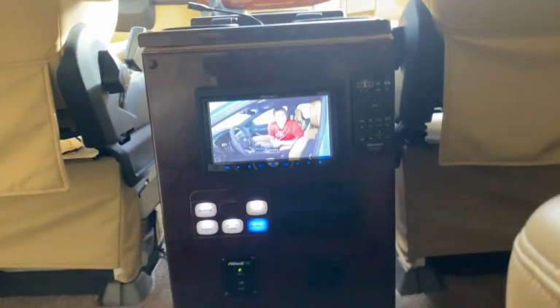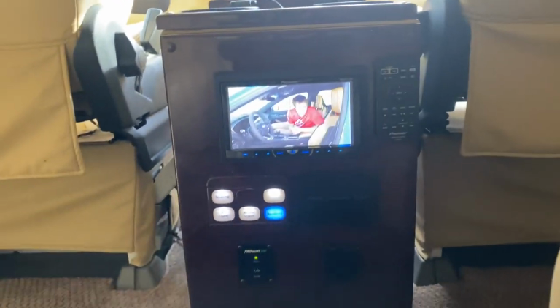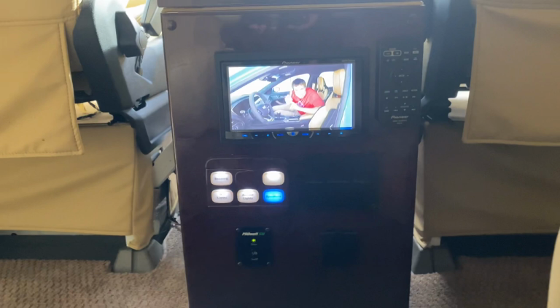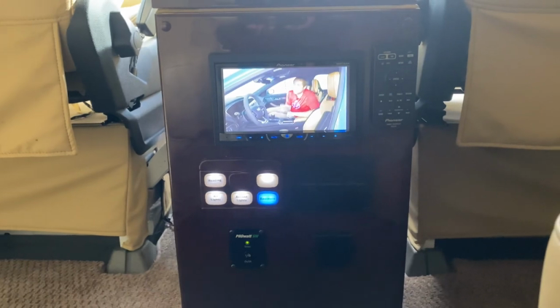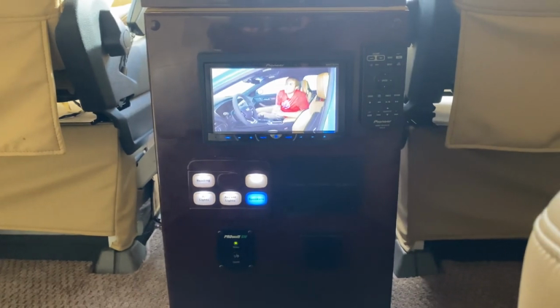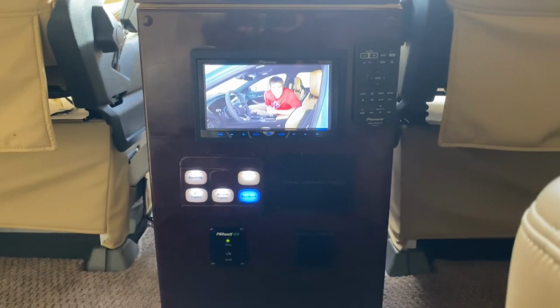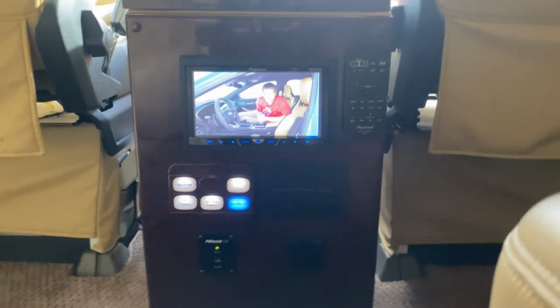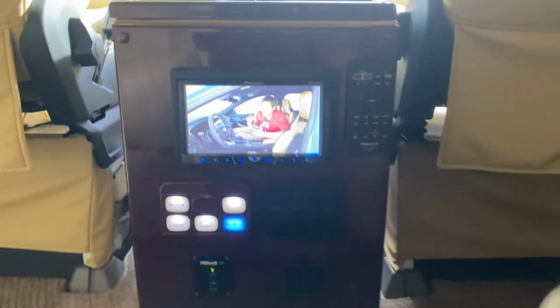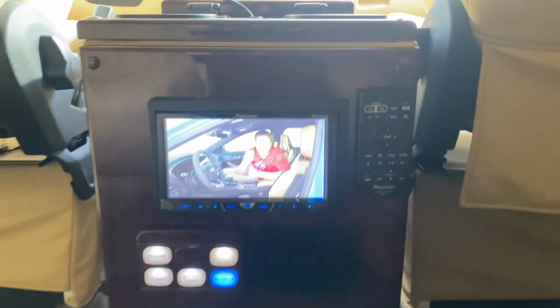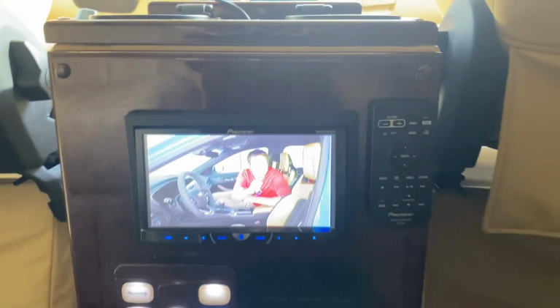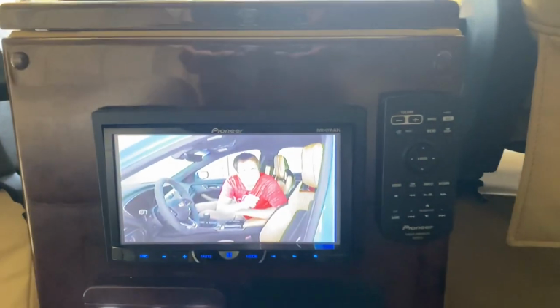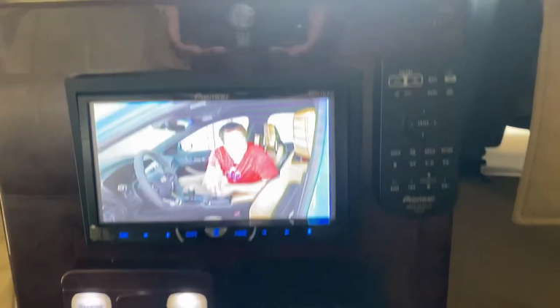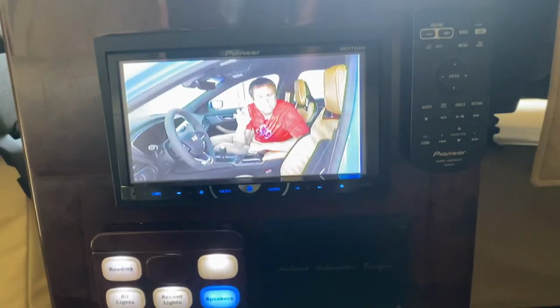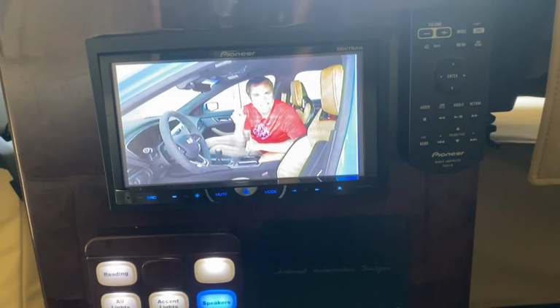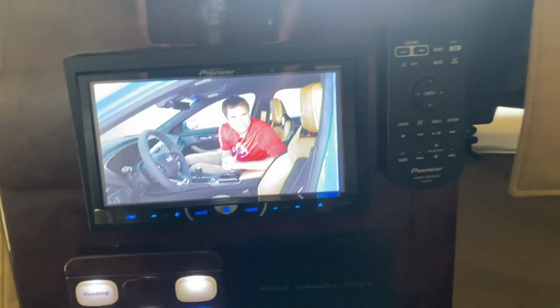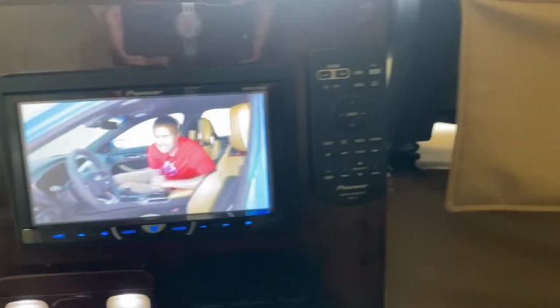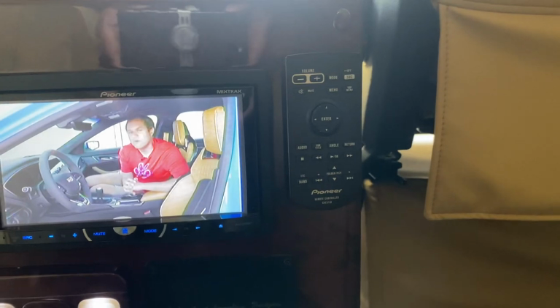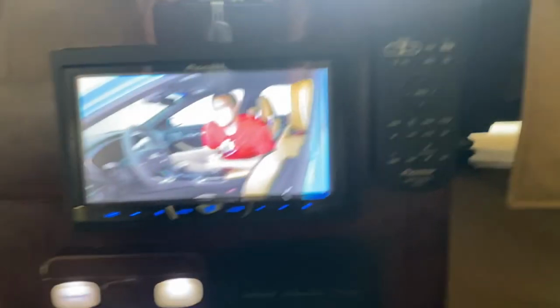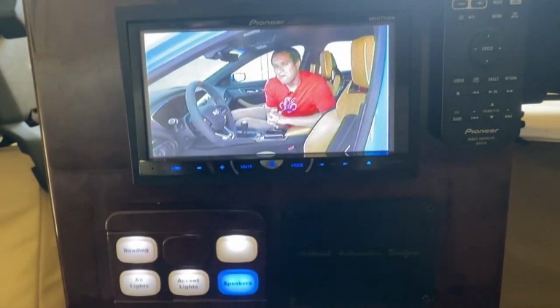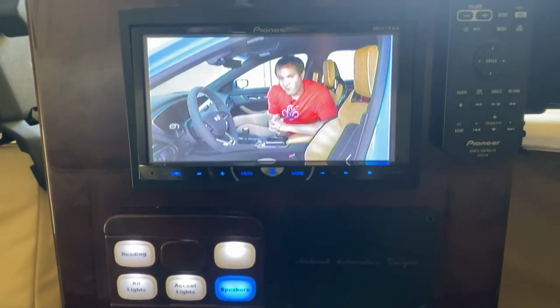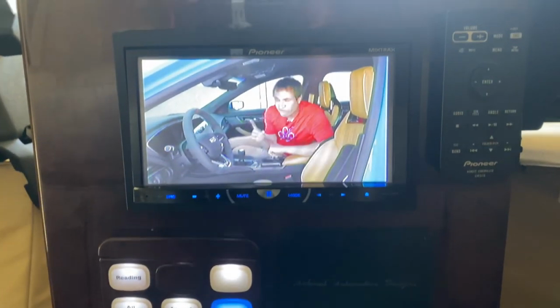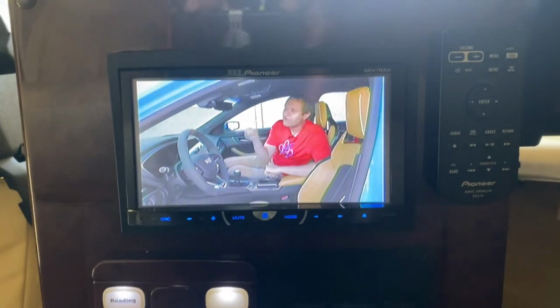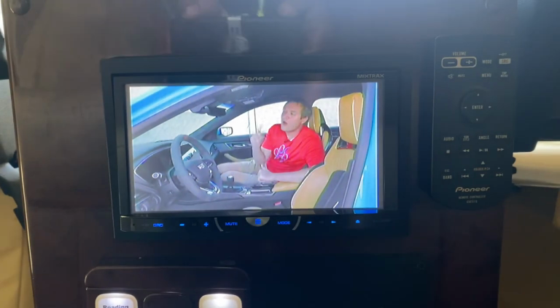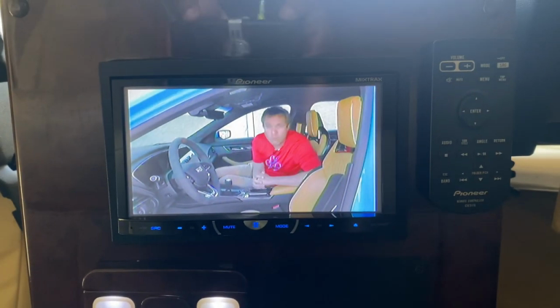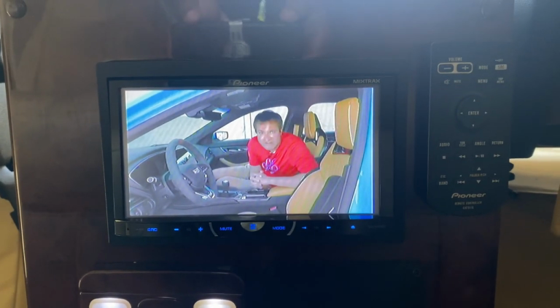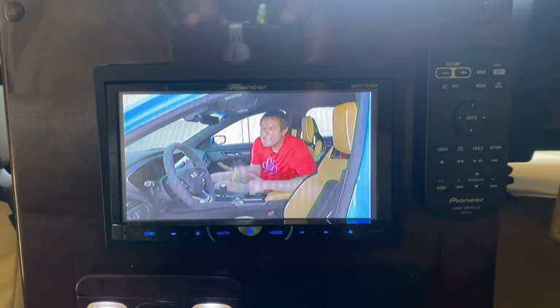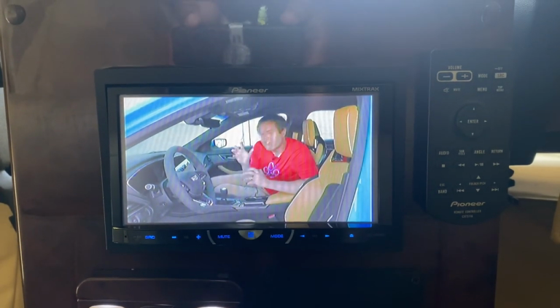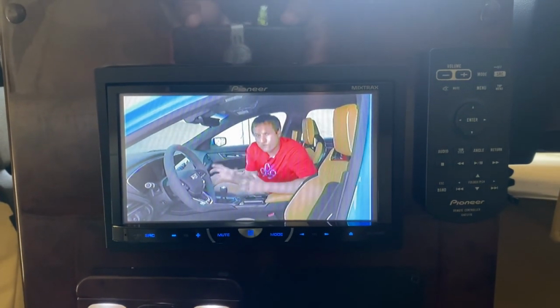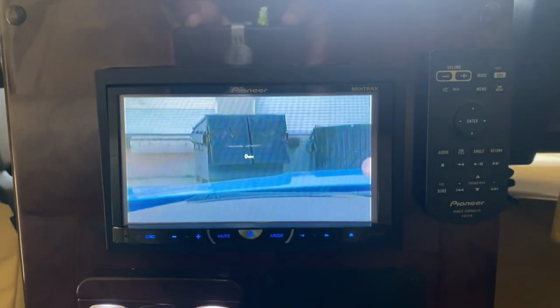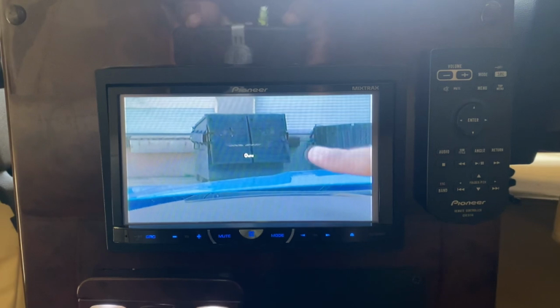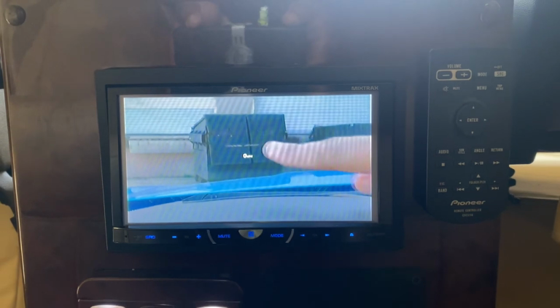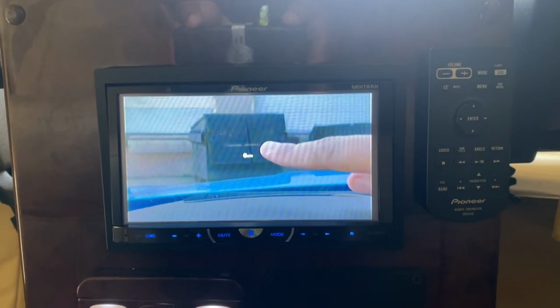Rear console — the Pioneer head unit. This has DVD capability, satellite radio, and HD radio.